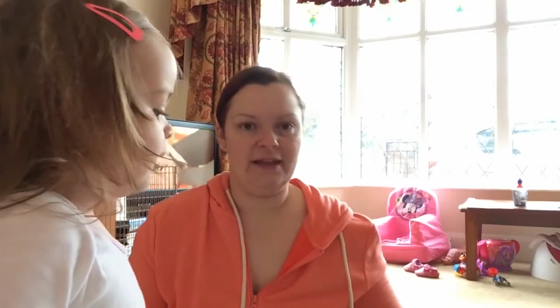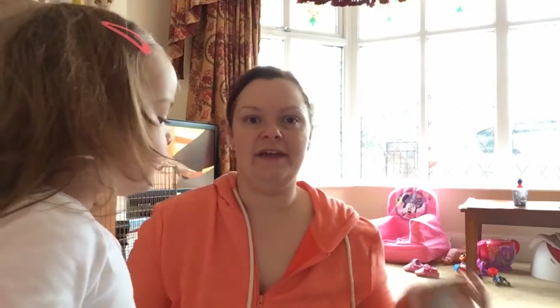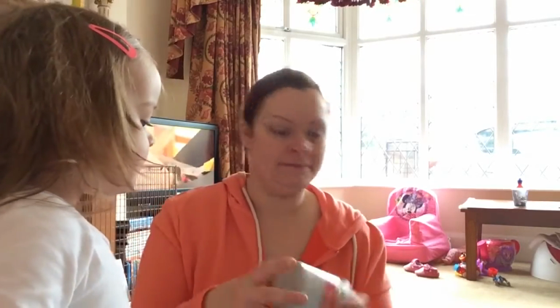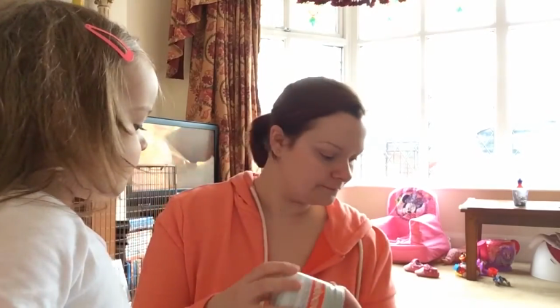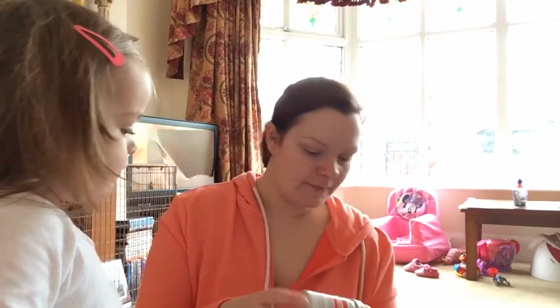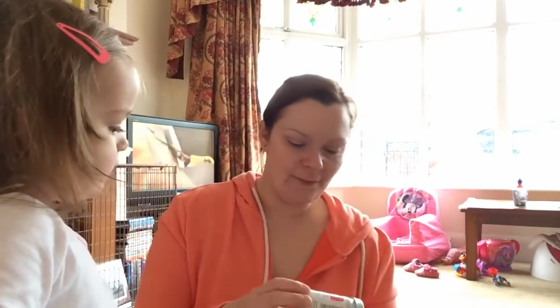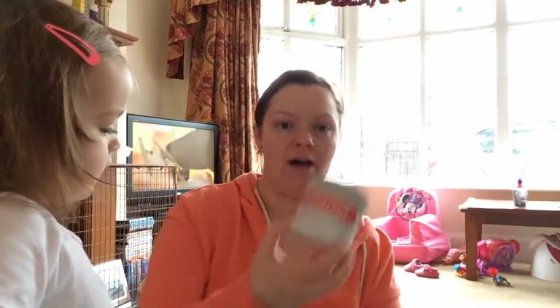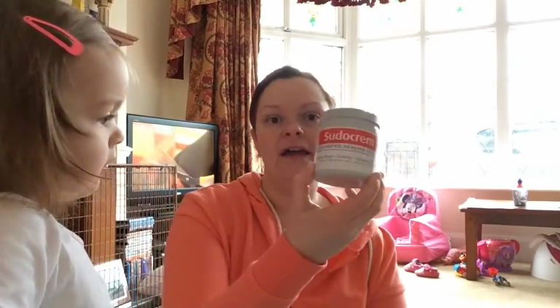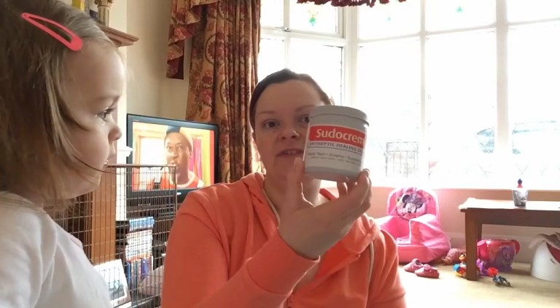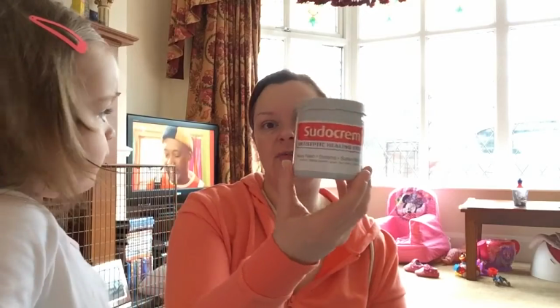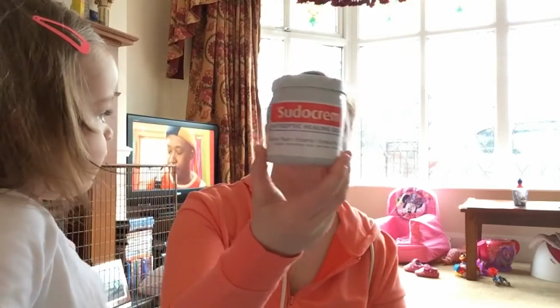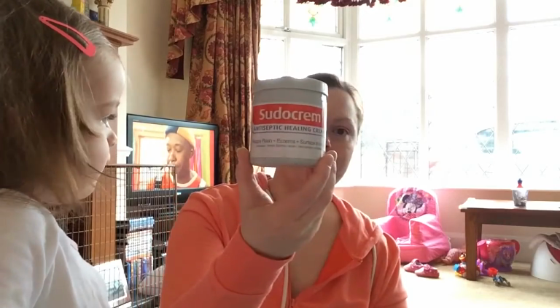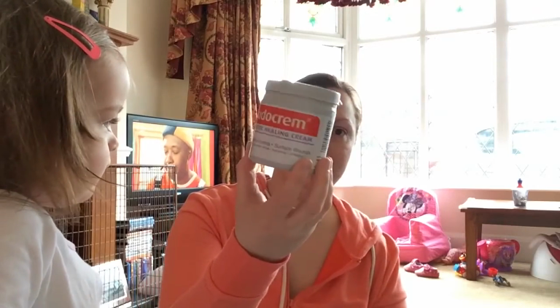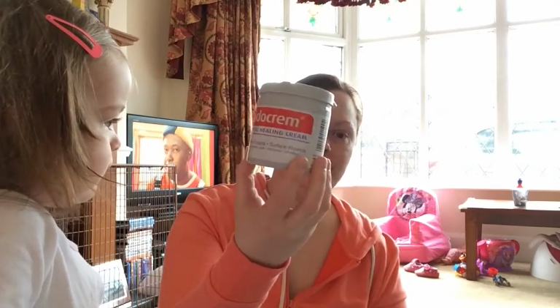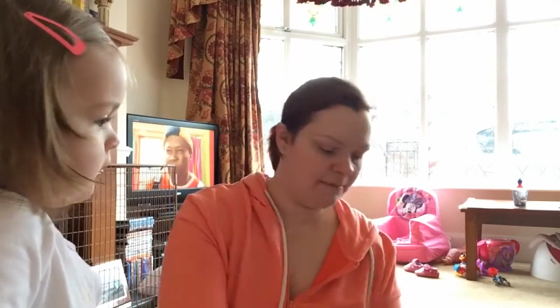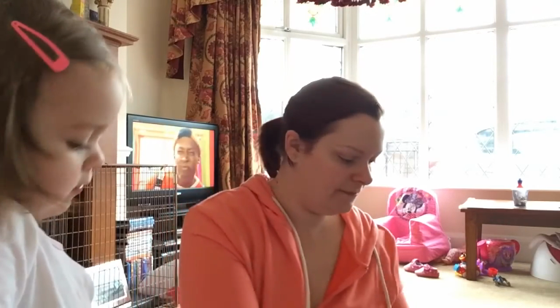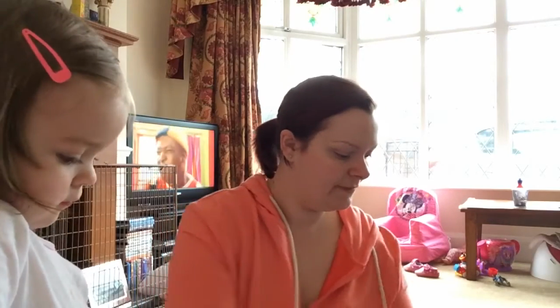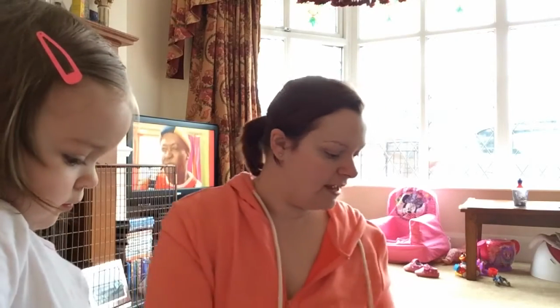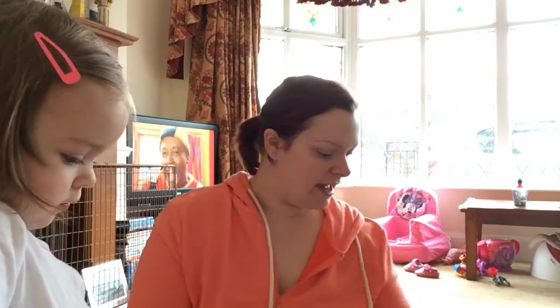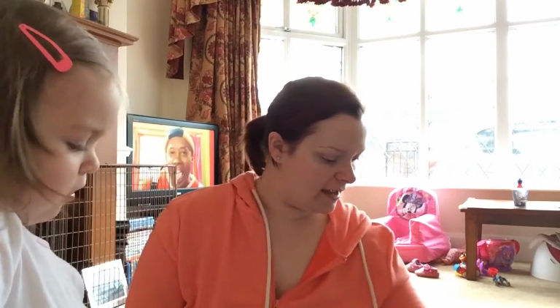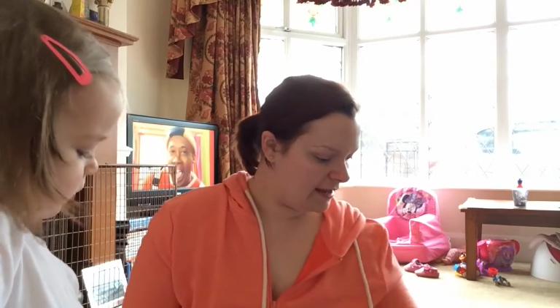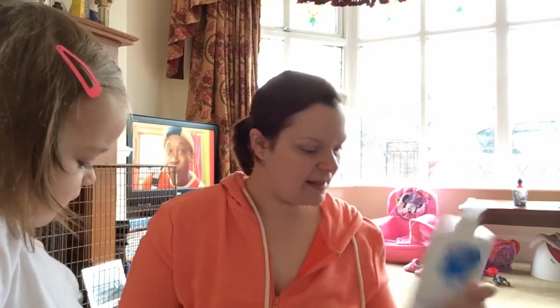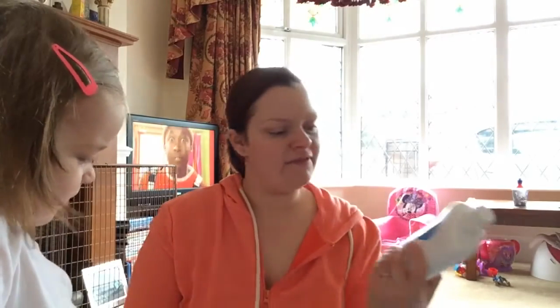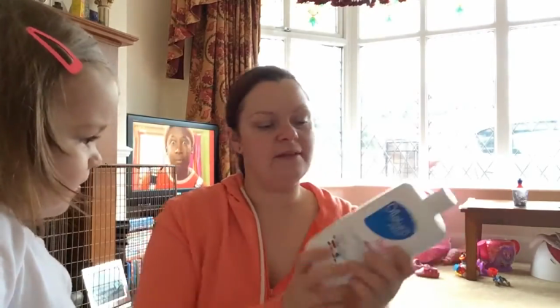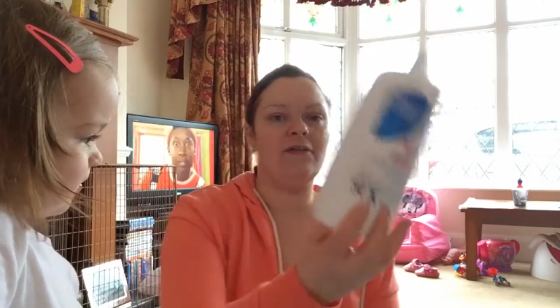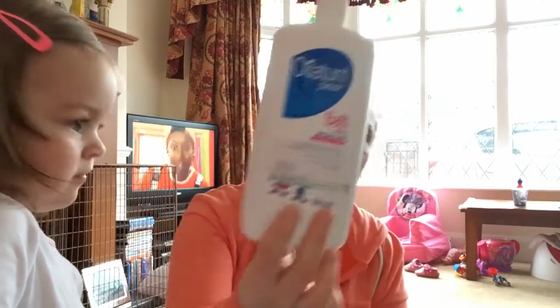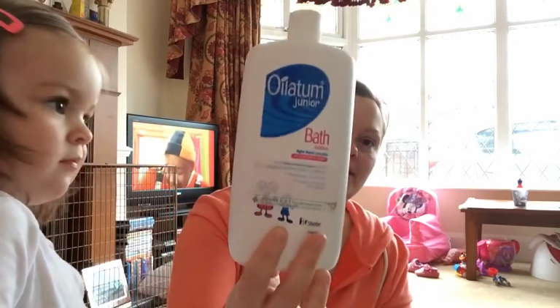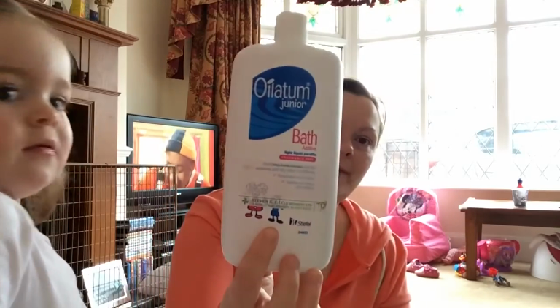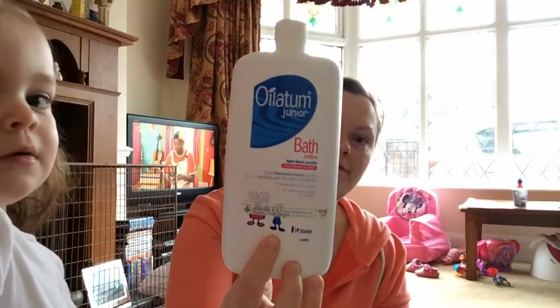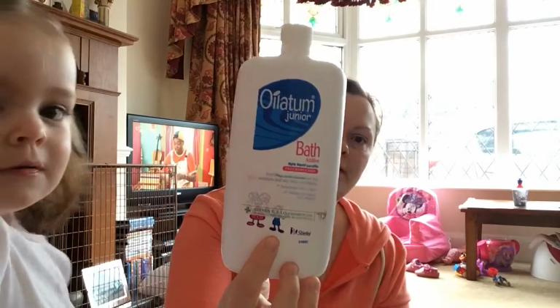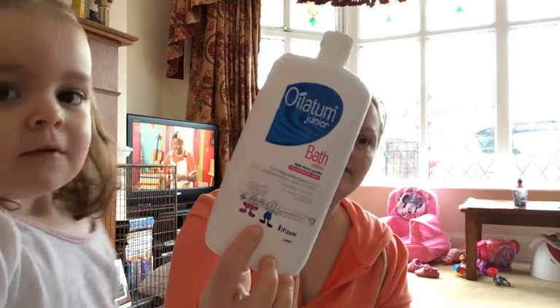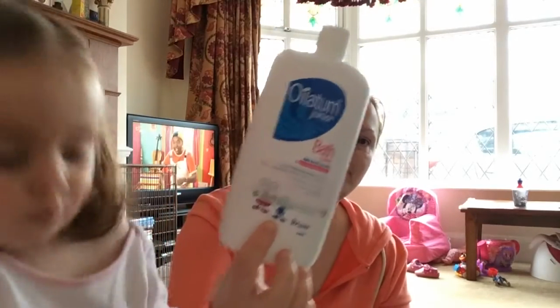And then we've got Ava's sudocrem, which is empty. And Ava's oil for the bath, which is also empty.